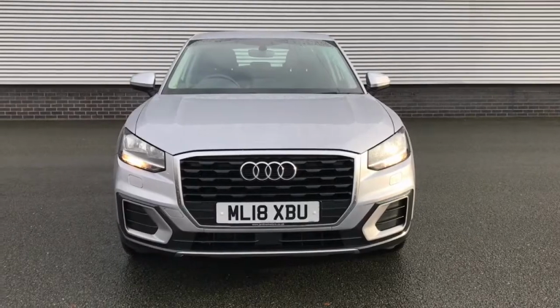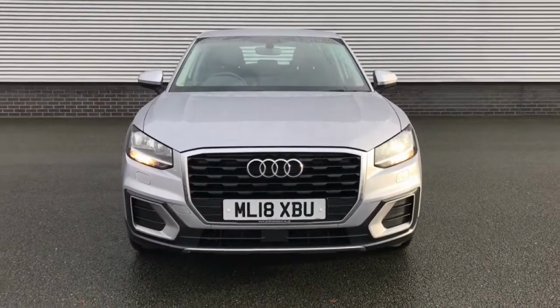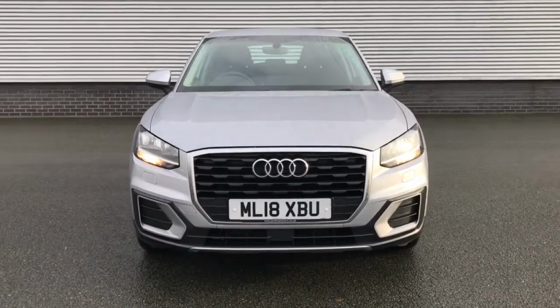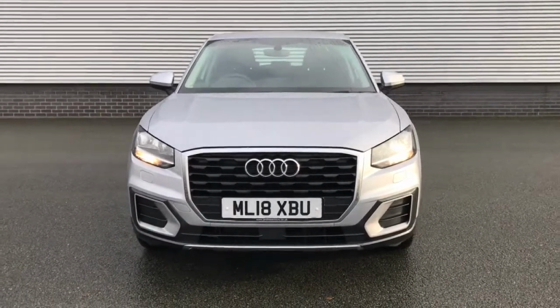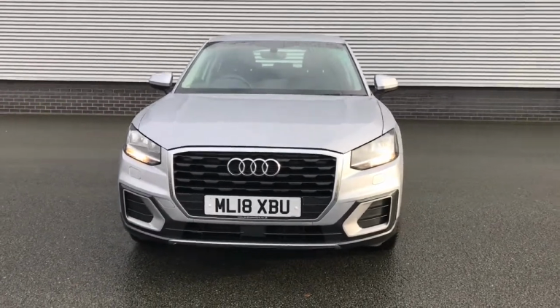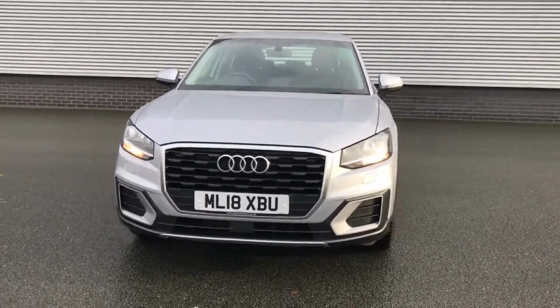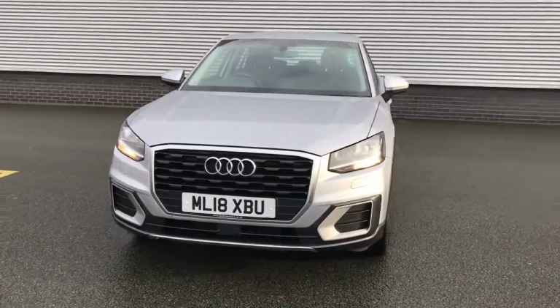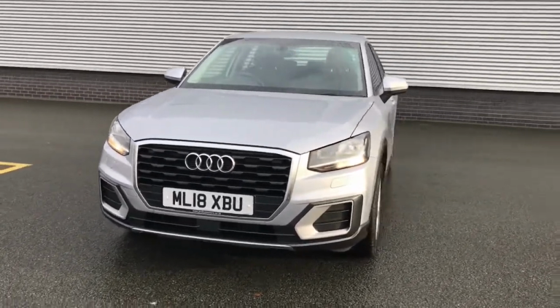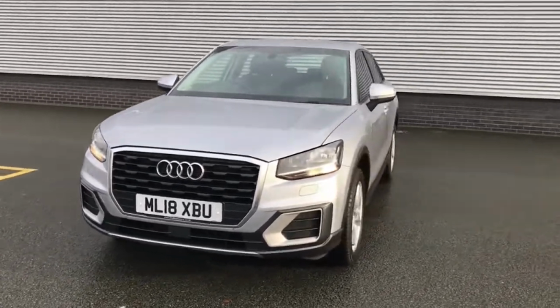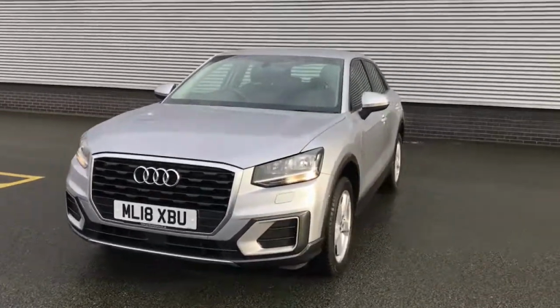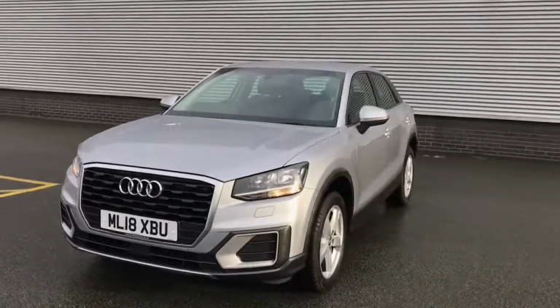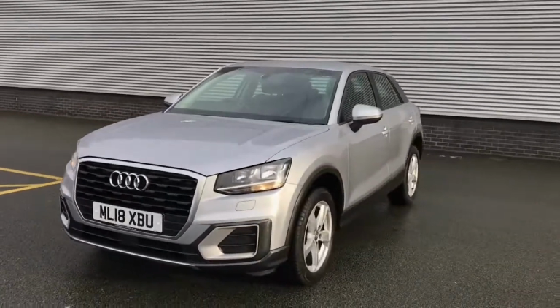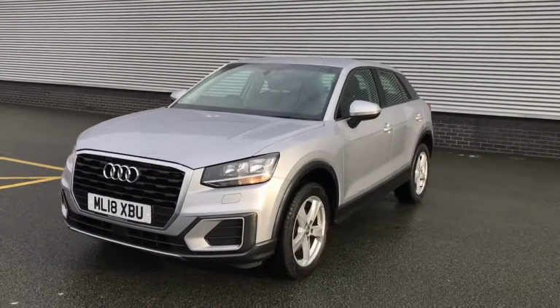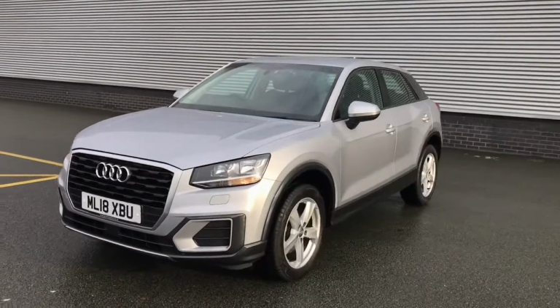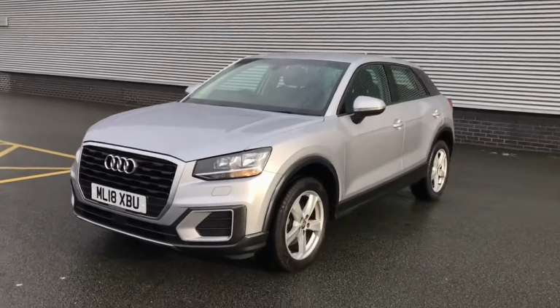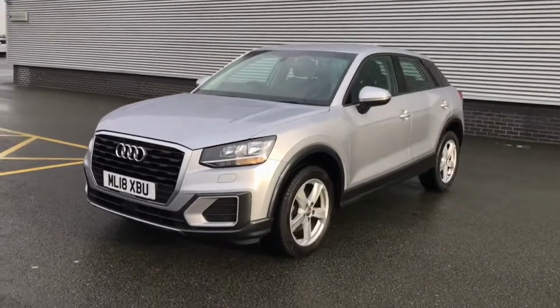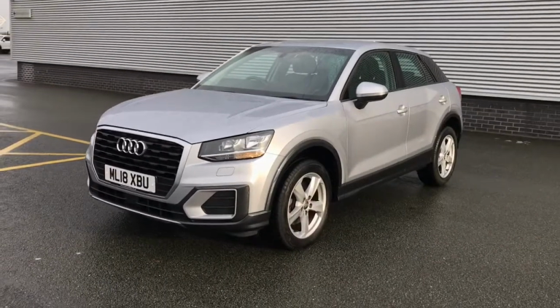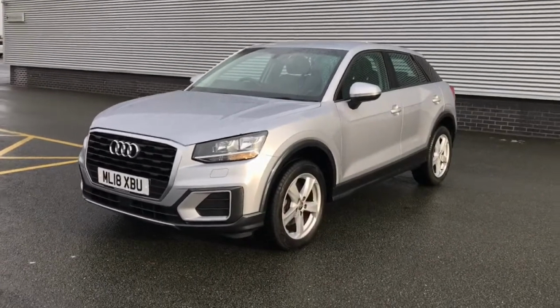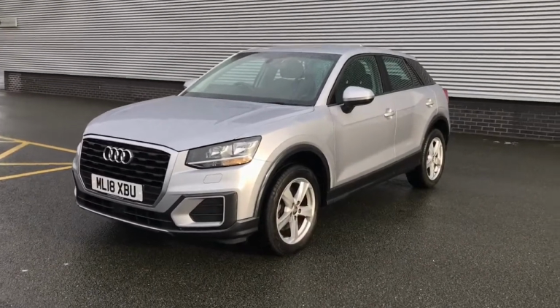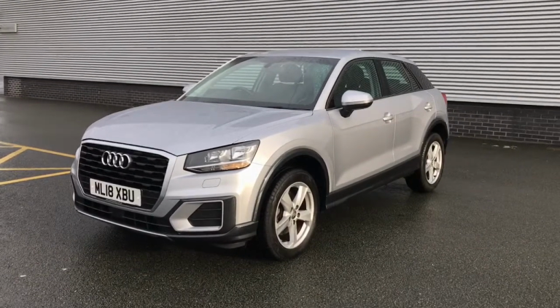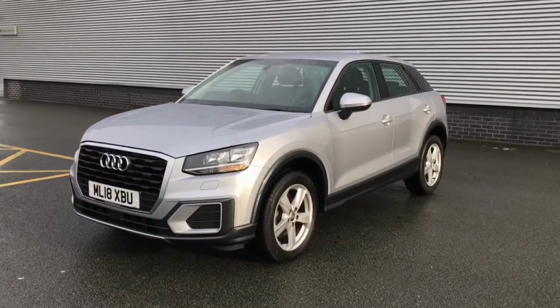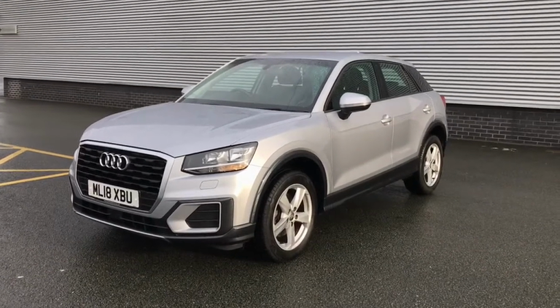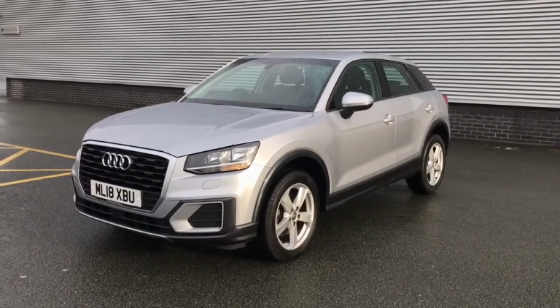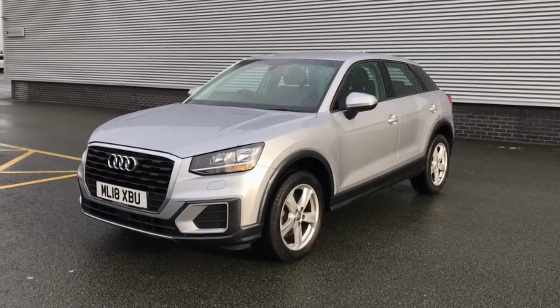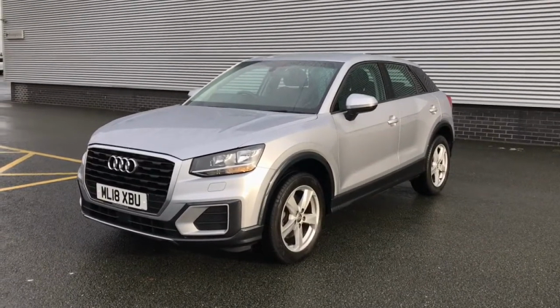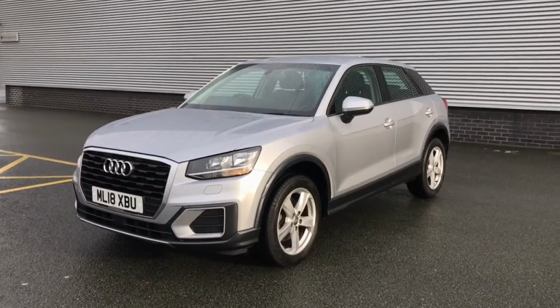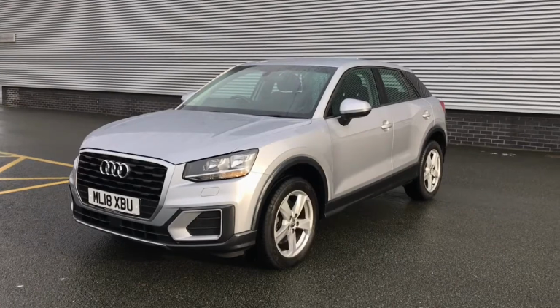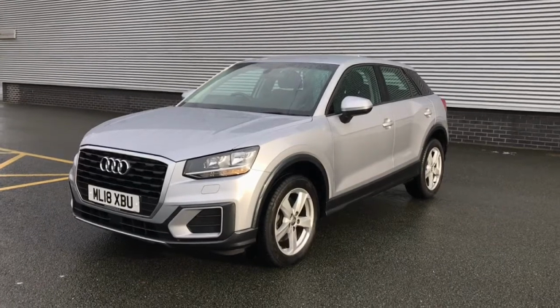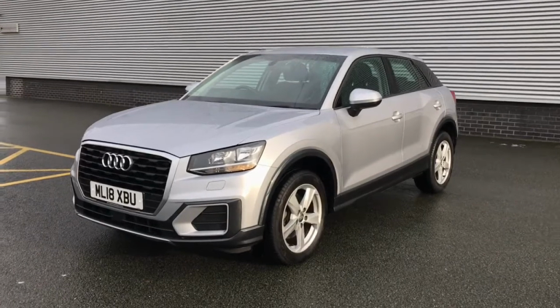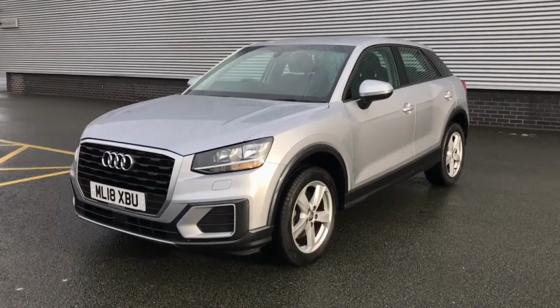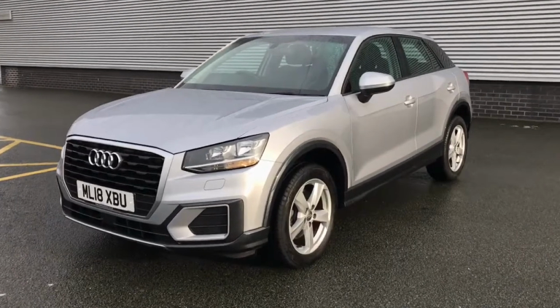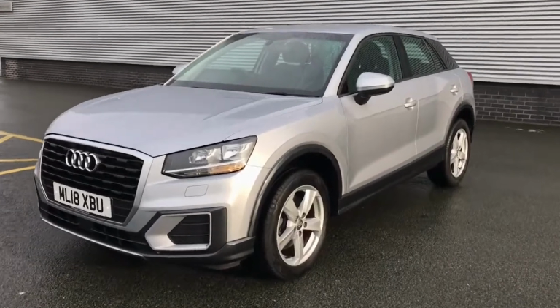Hello and welcome to Stoke Audi. Here we have an approved used Audi Q2 Sport. This vehicle features the 1 litre TFSI 116 PS engine with the 6 speed manual gearbox.